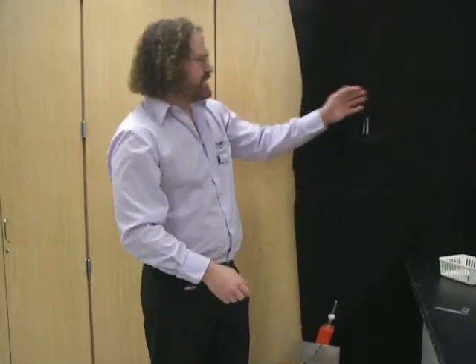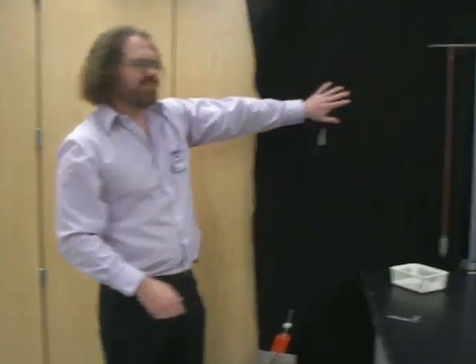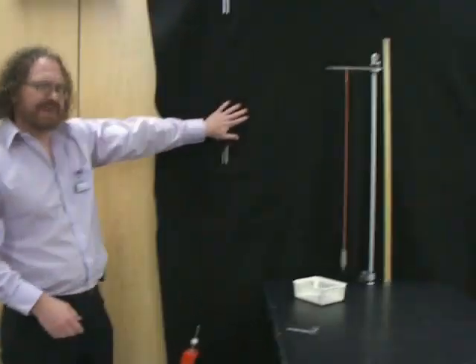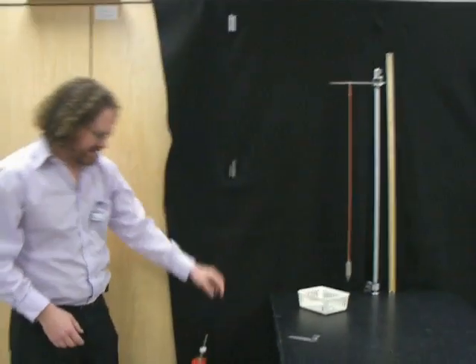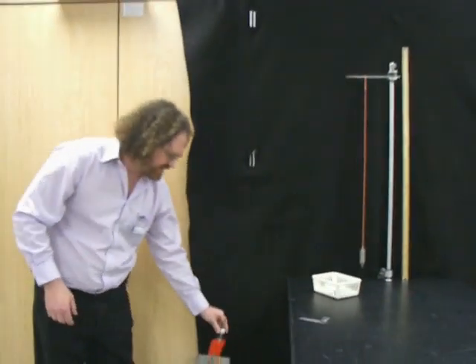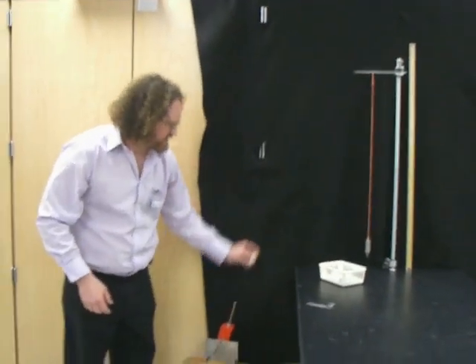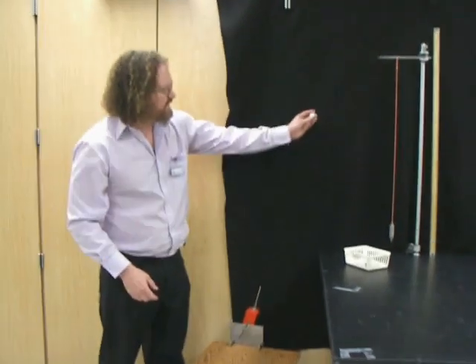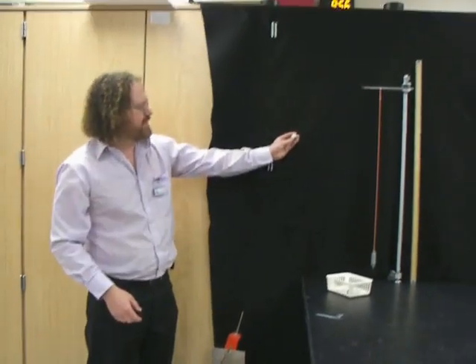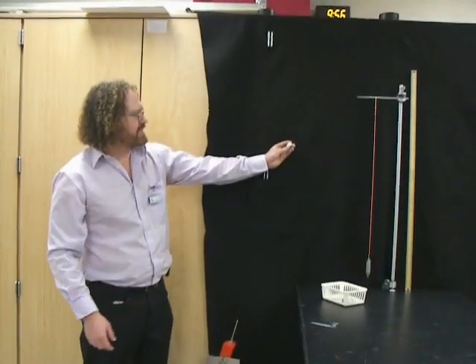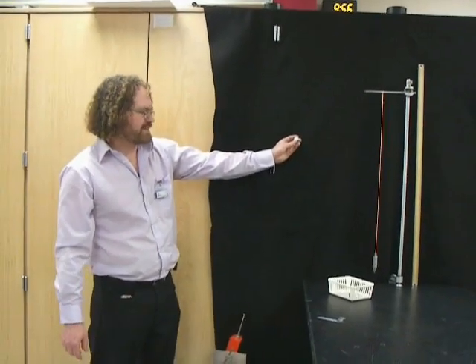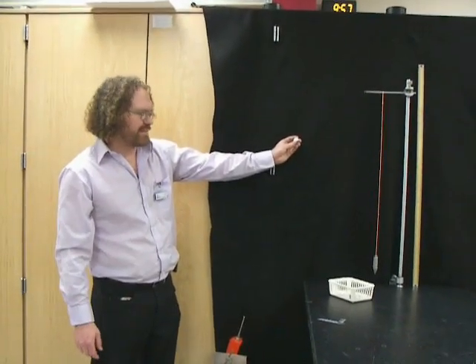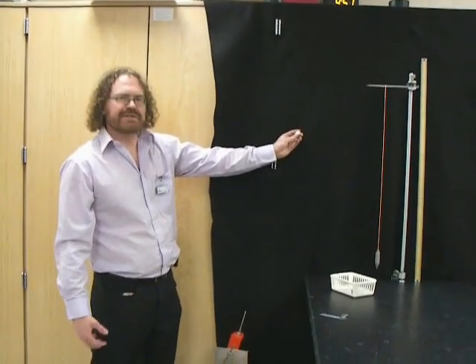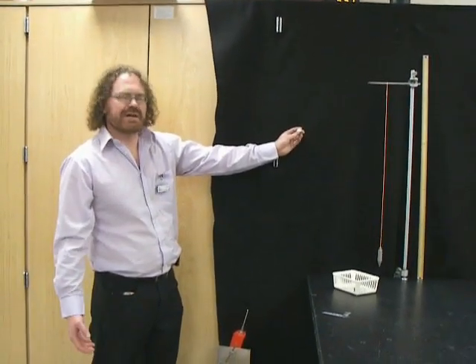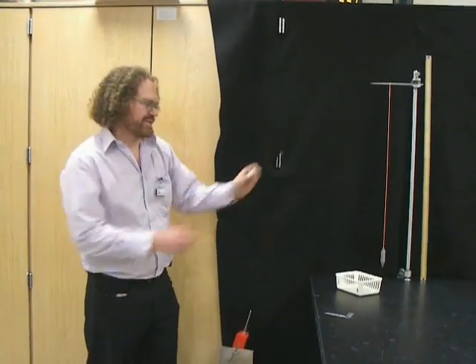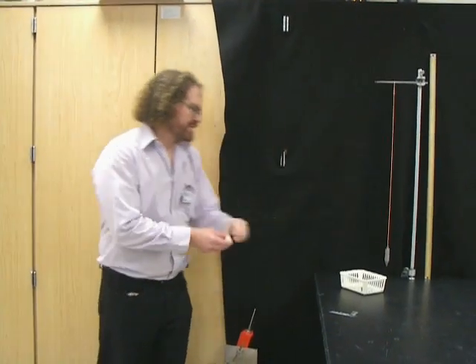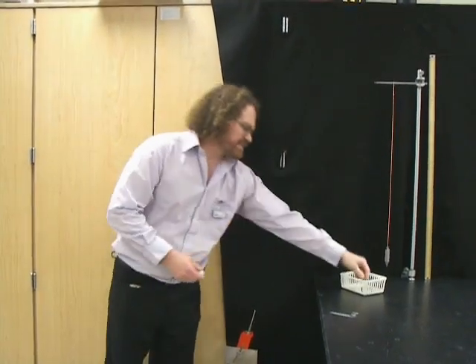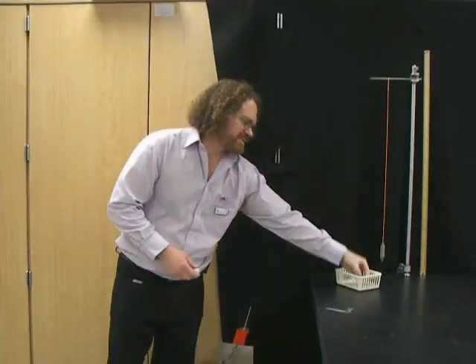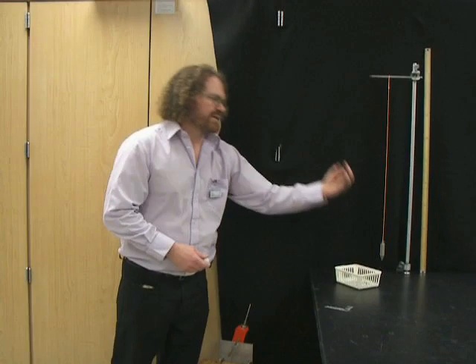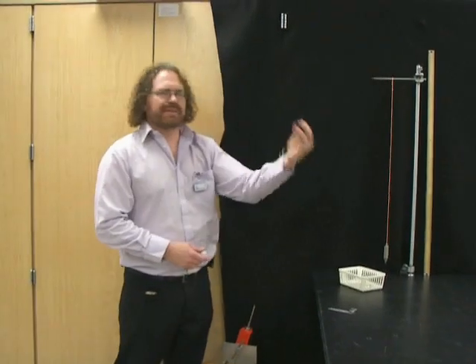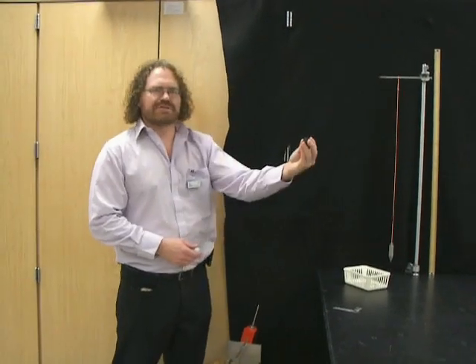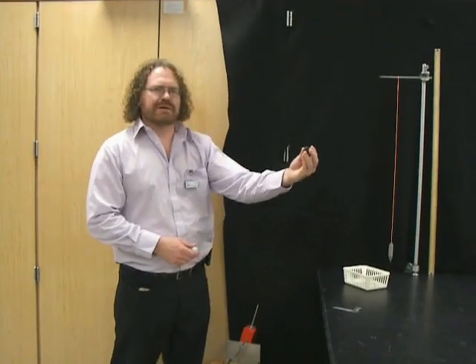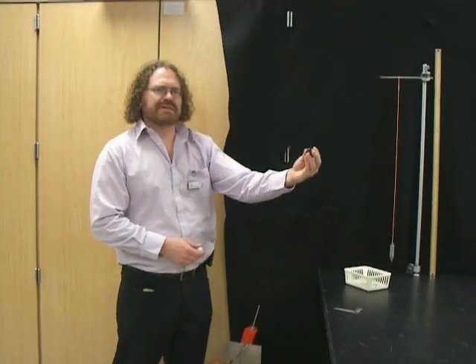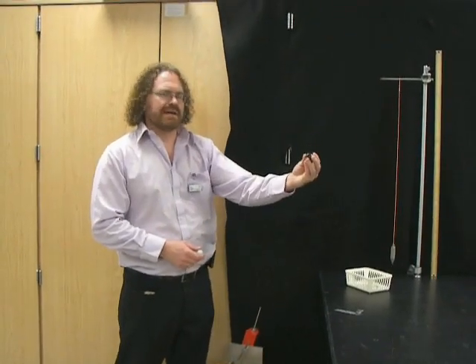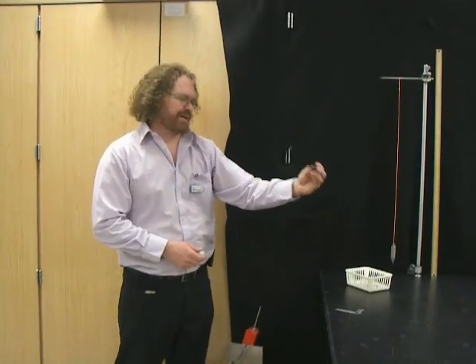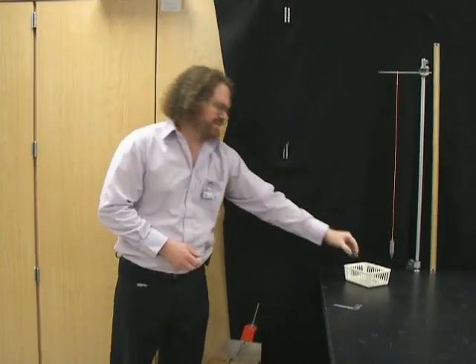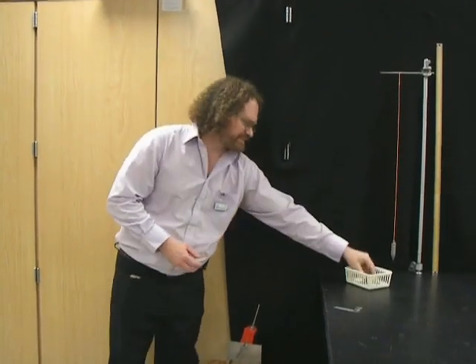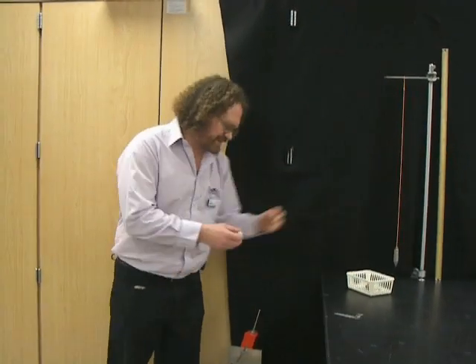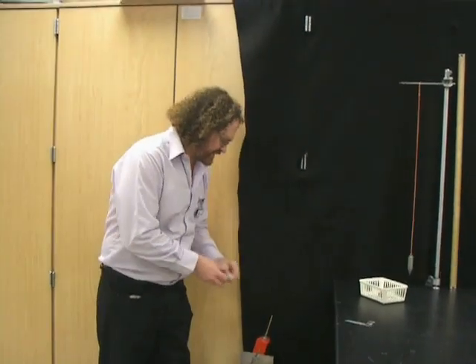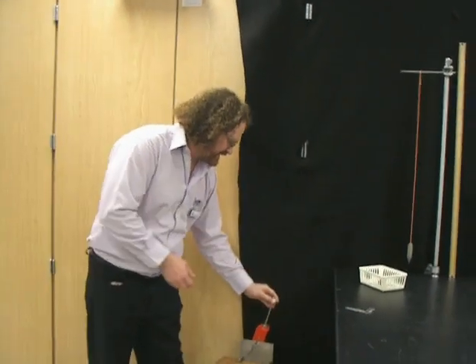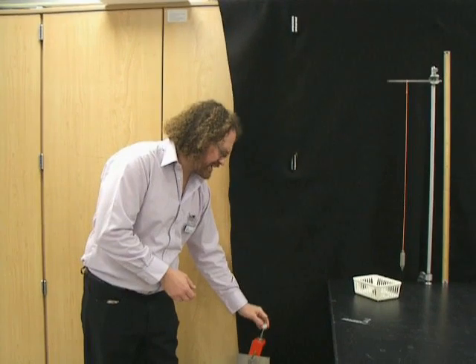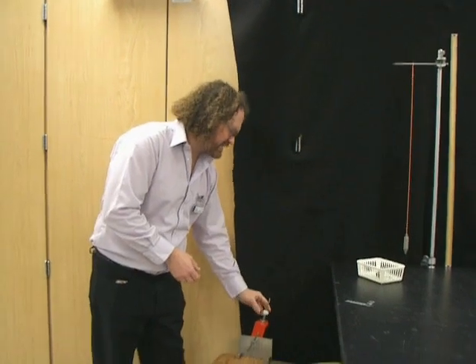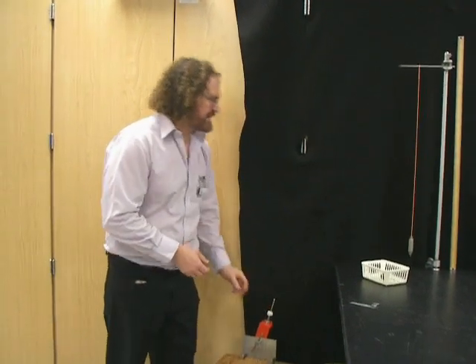We also have a black background. If you notice, we have a white ball against a black background — it's a good contrast. You could also use a dark object against a white background; that also works. You just want to have a good contrast.